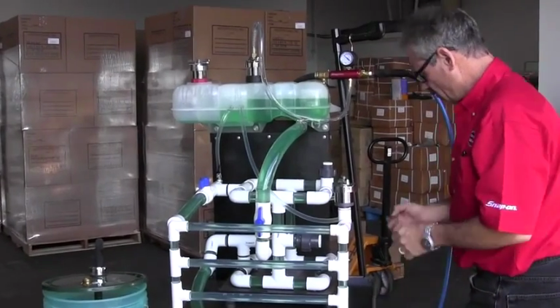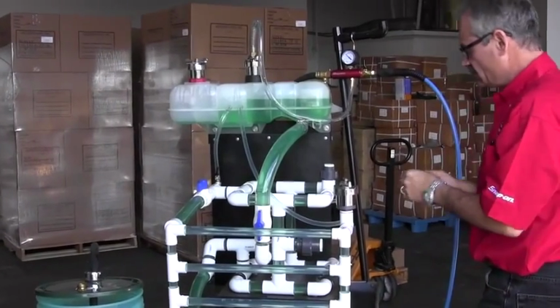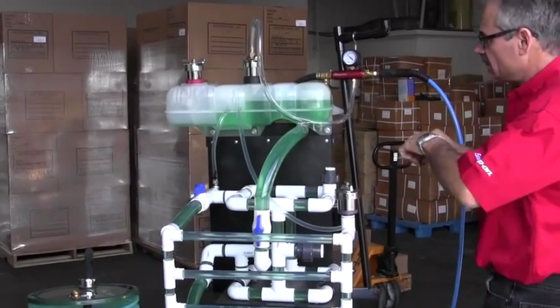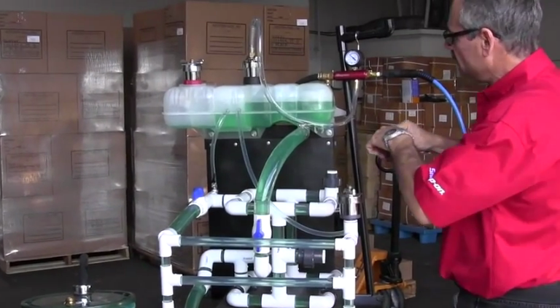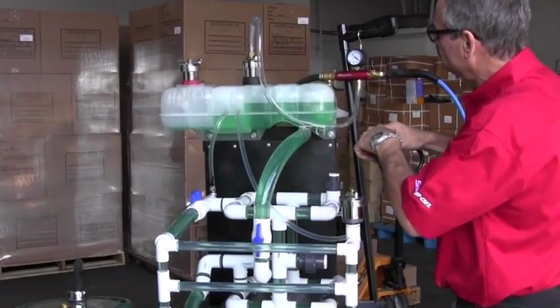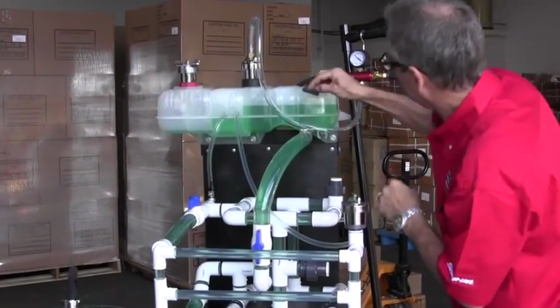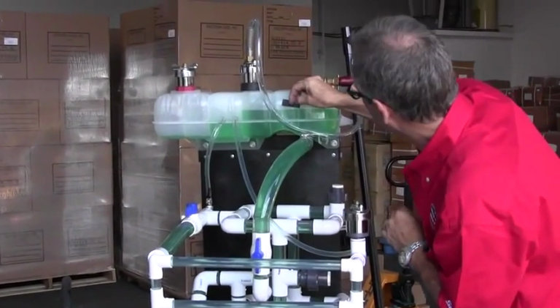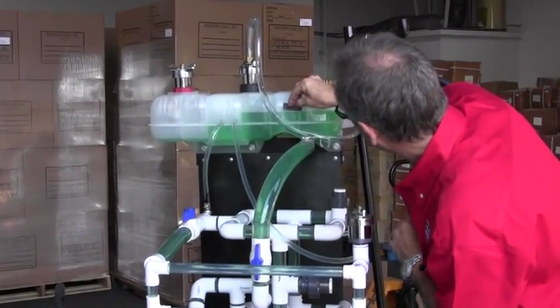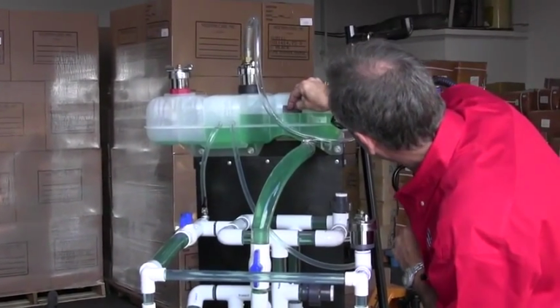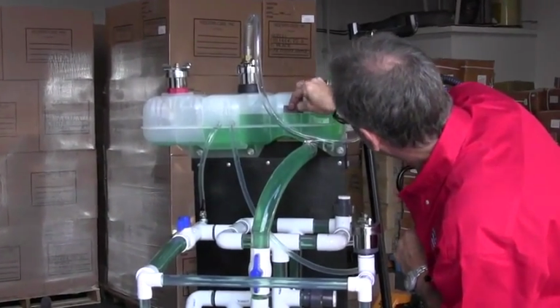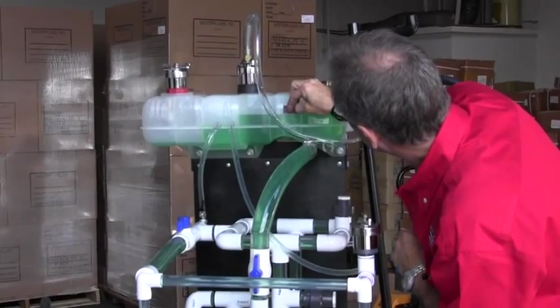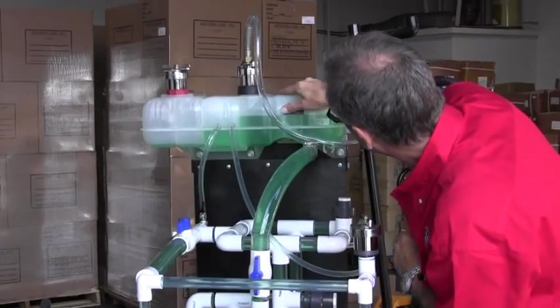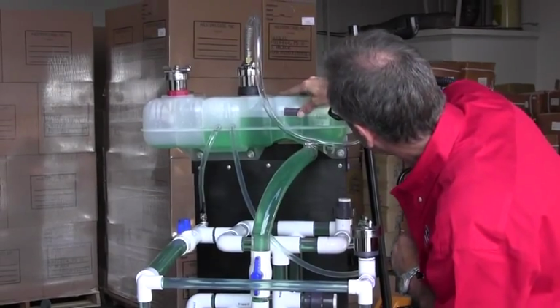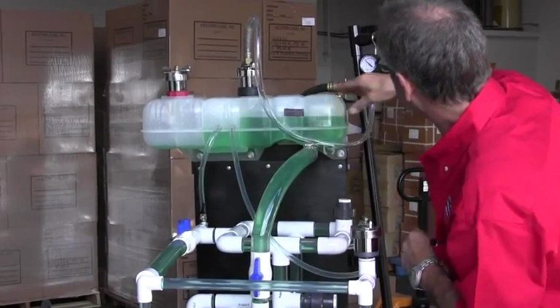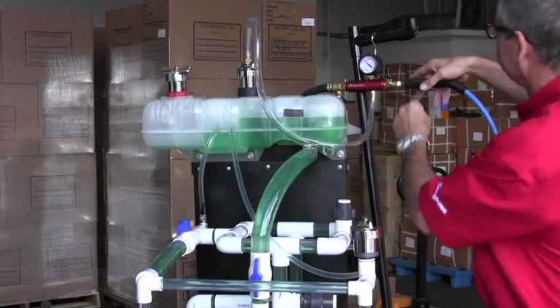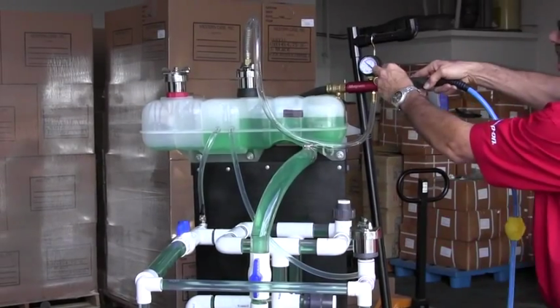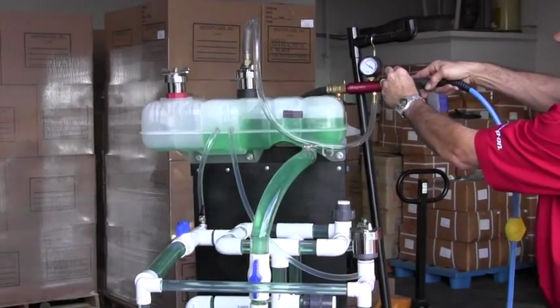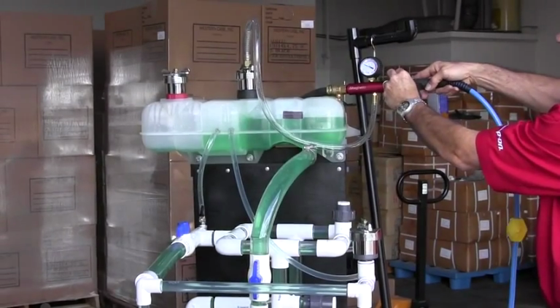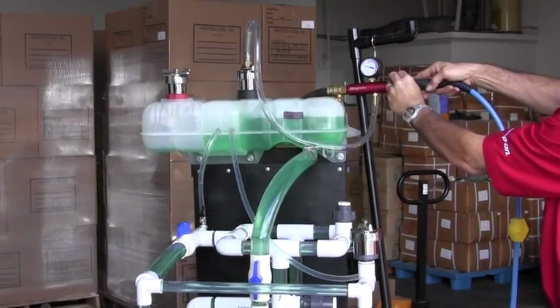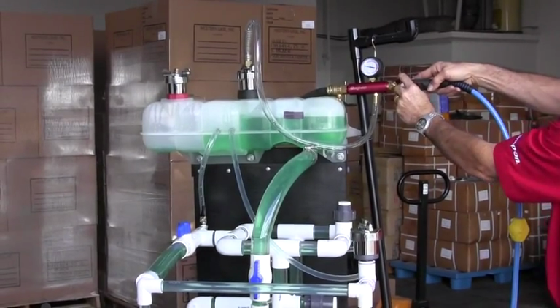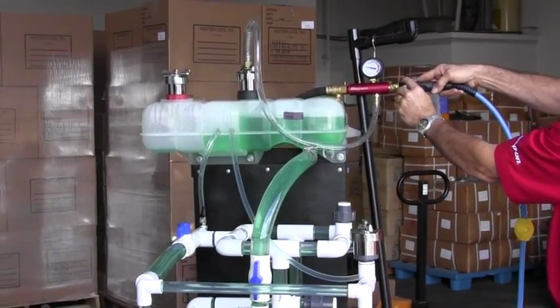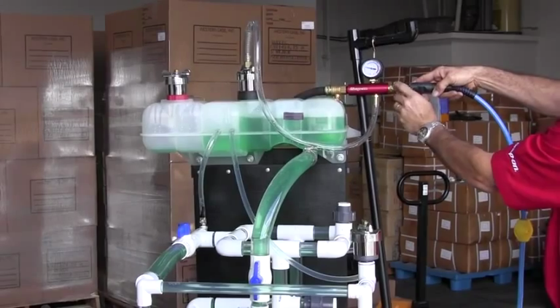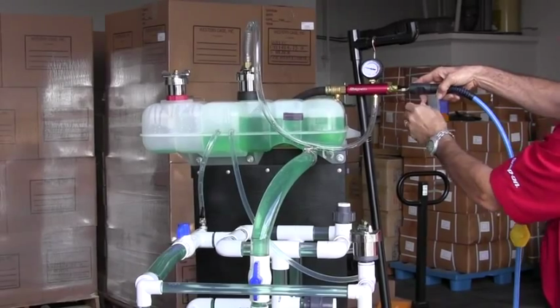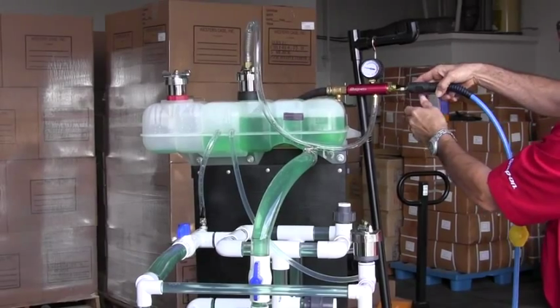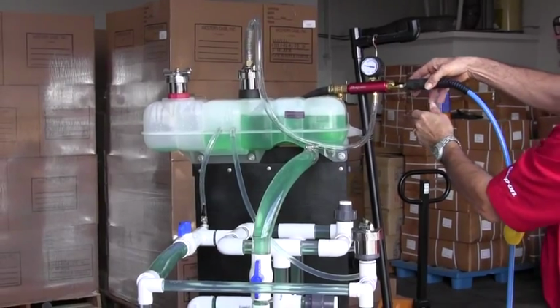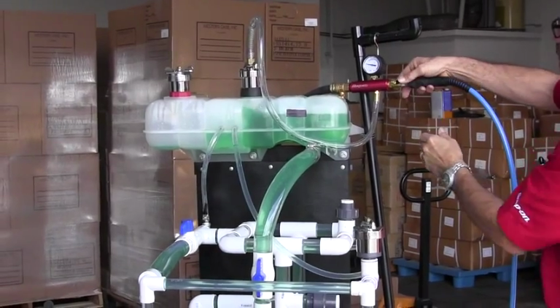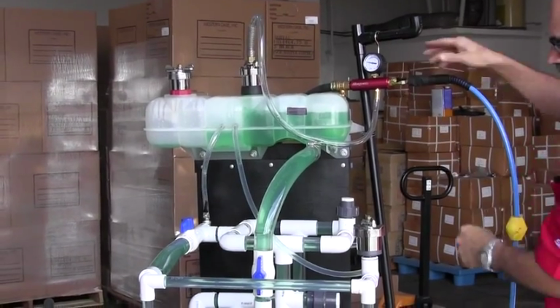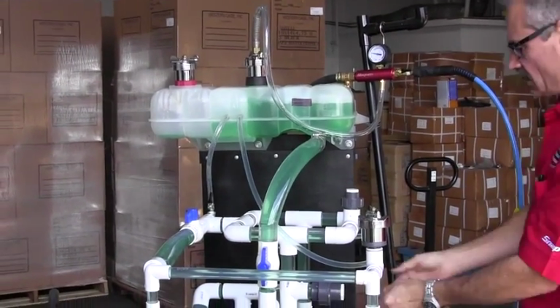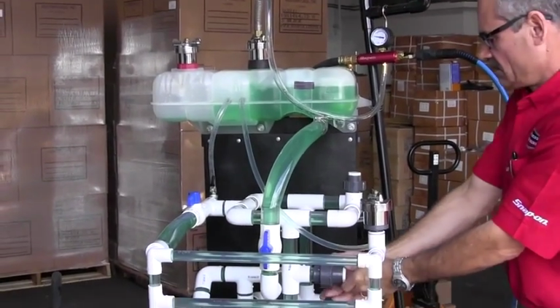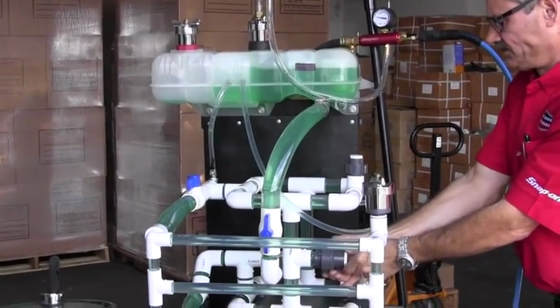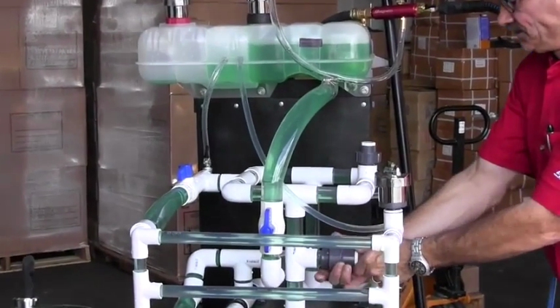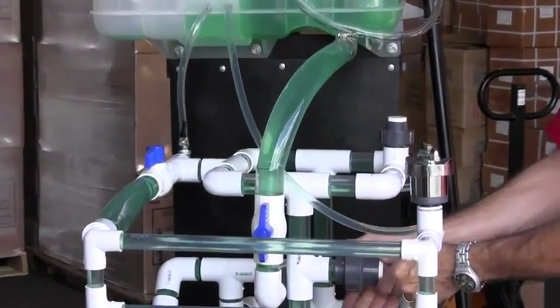With the exhaust valve open, the SVTS-2000 creates vacuum. When a component like a freeze plug or a temperature sensor is removed, the airflow created by the vacuum prevents coolant from spilling out.